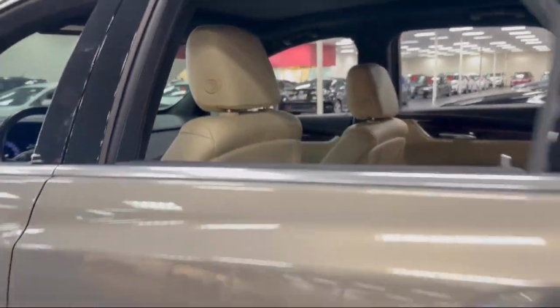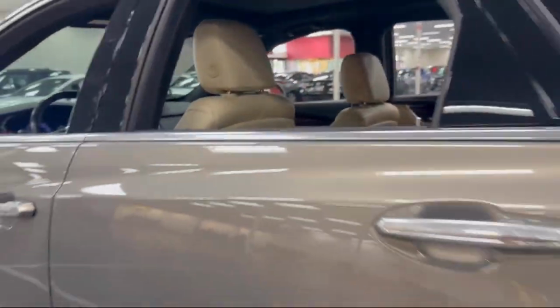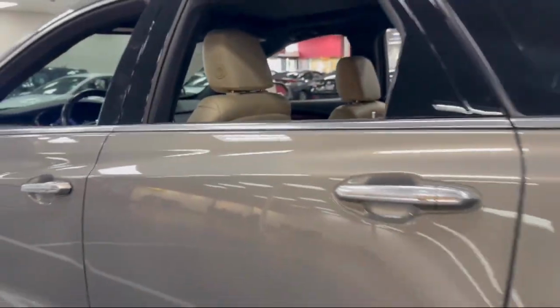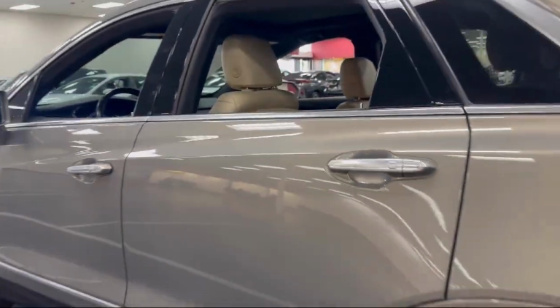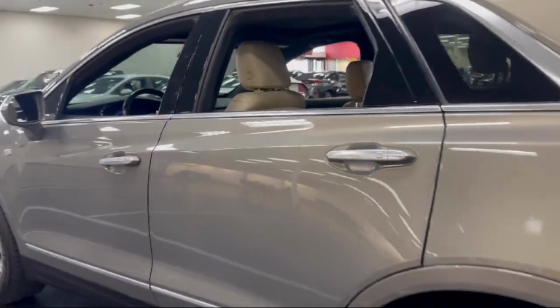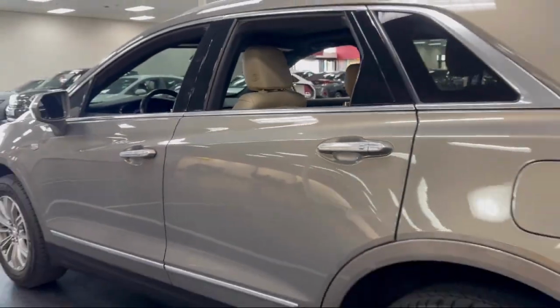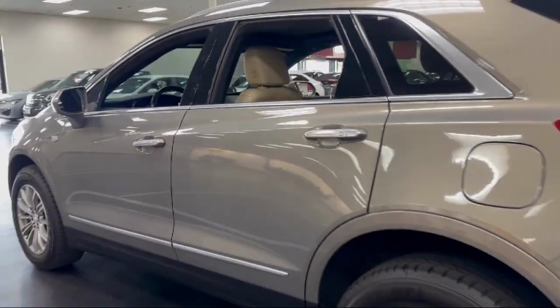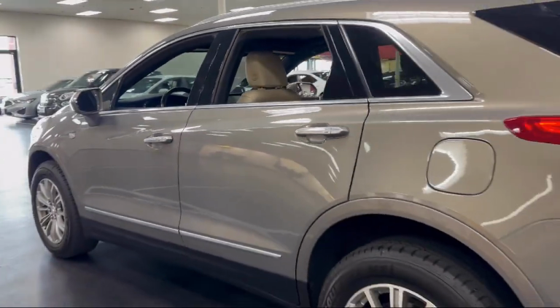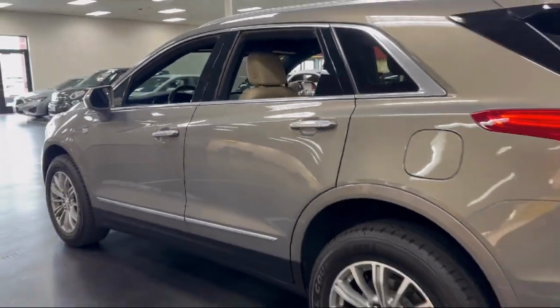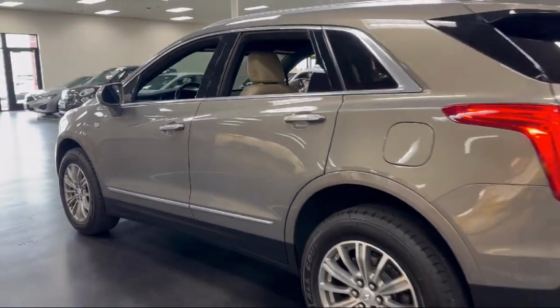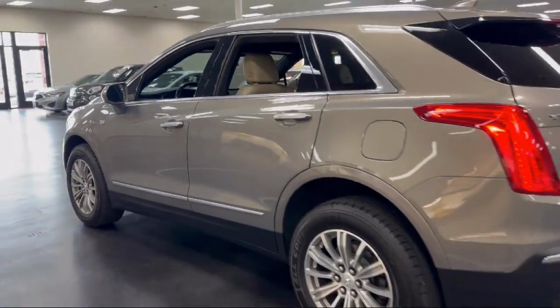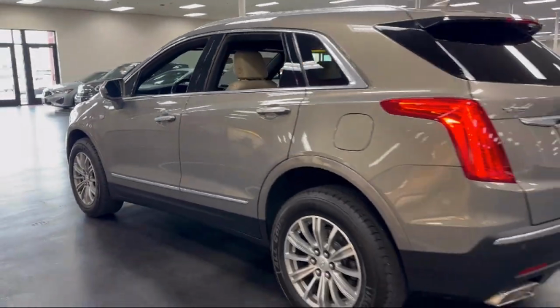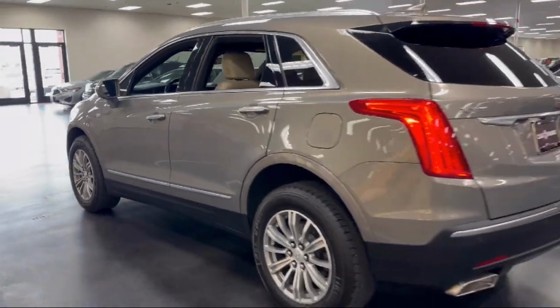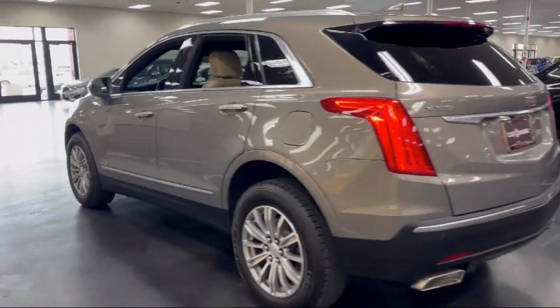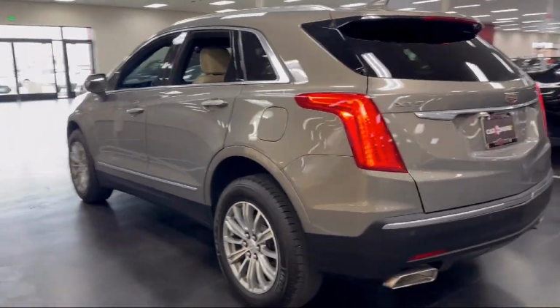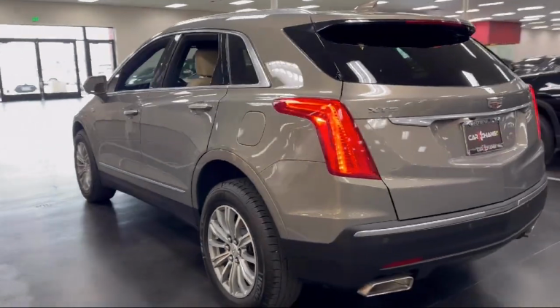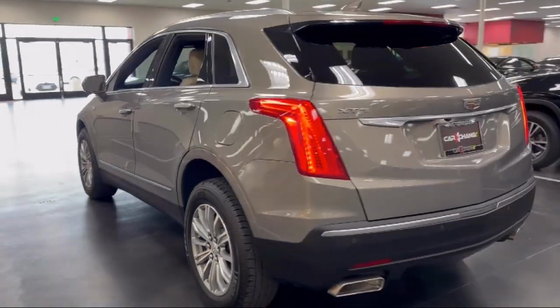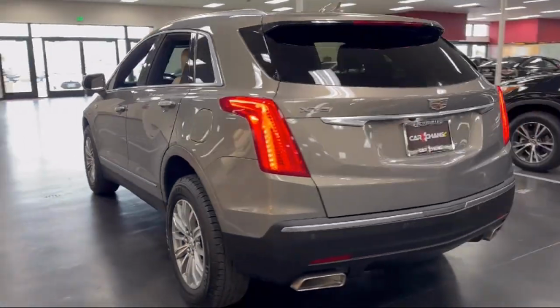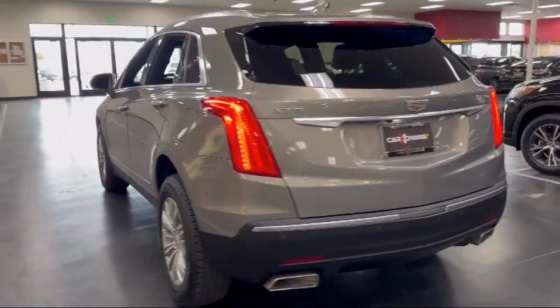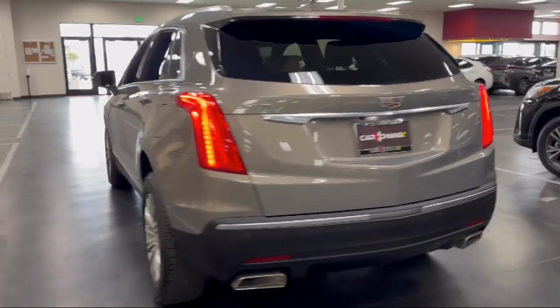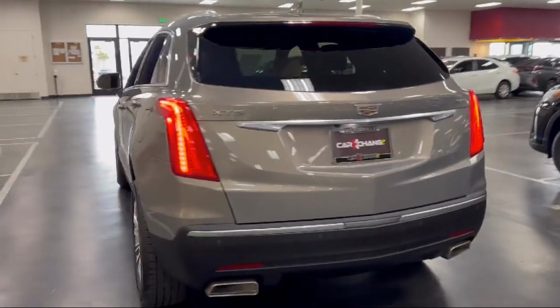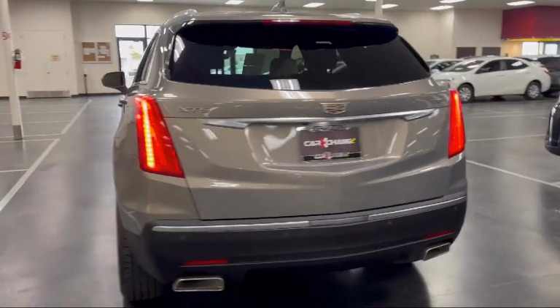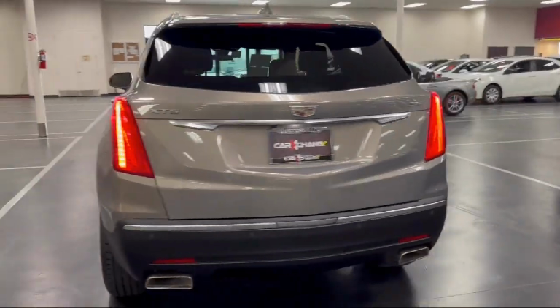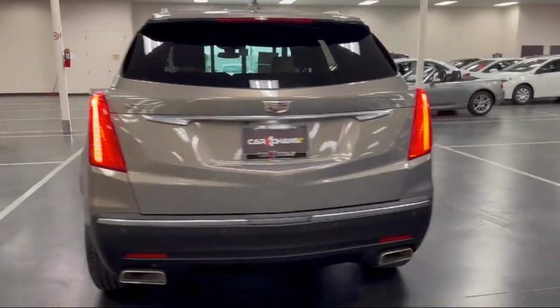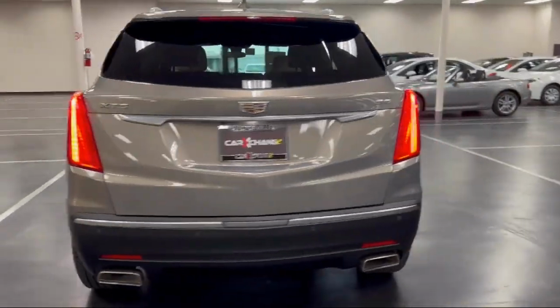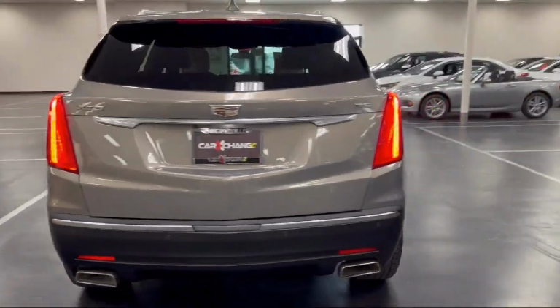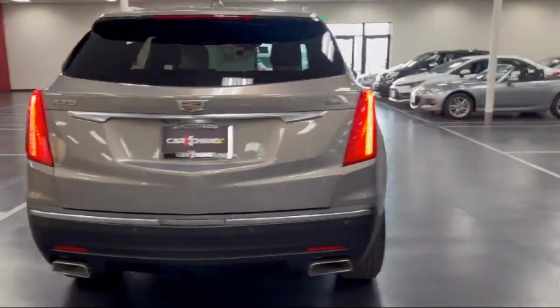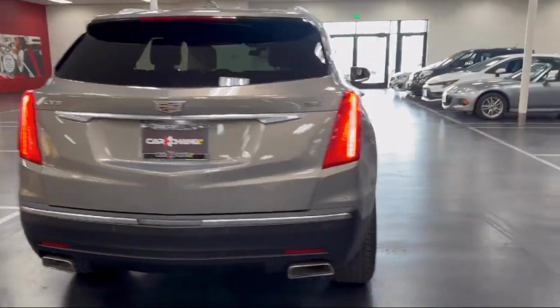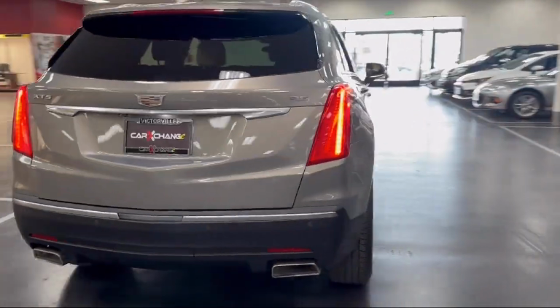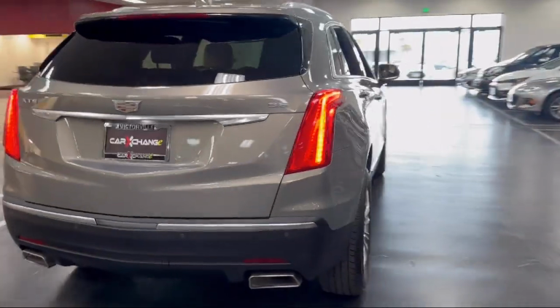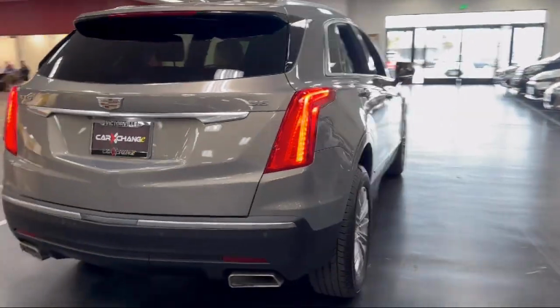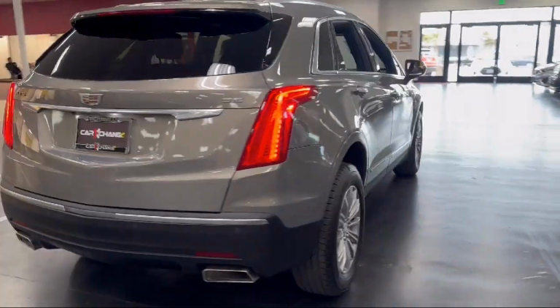It also features Apple CarPlay and Android Auto, a rear view camera, keyless entry, a rear spoiler, and has less than 45,000 miles.